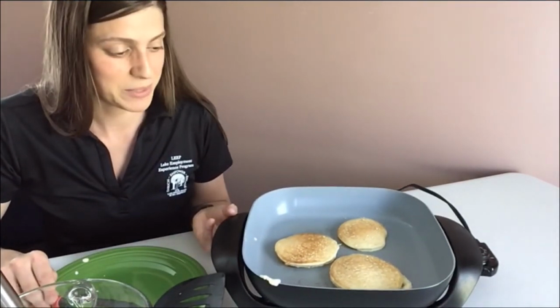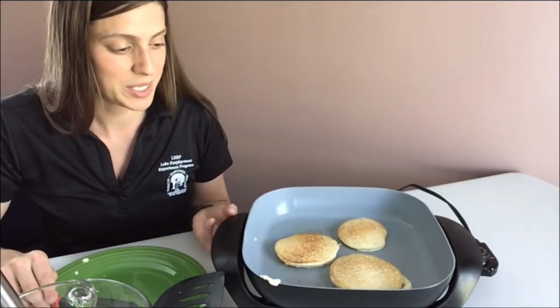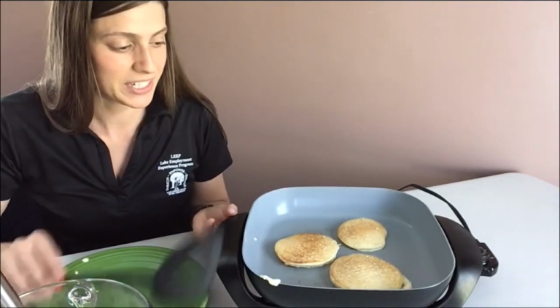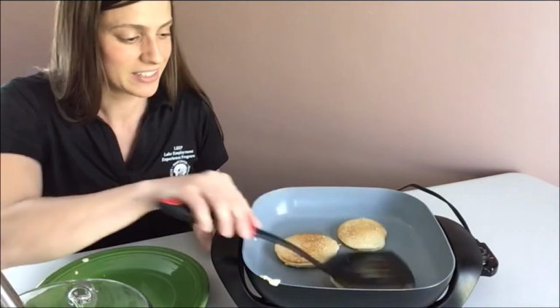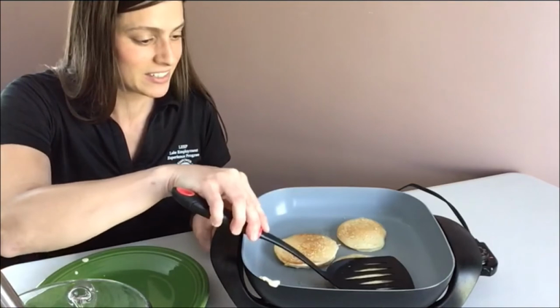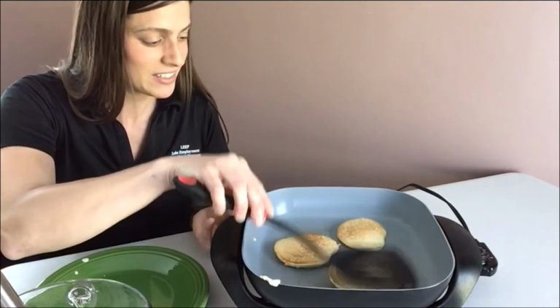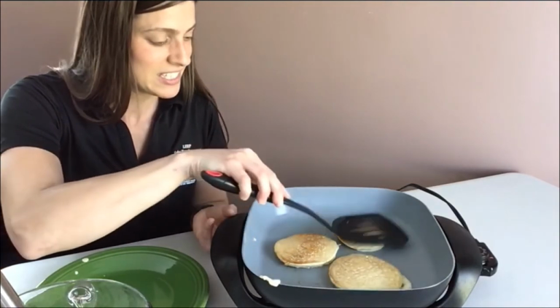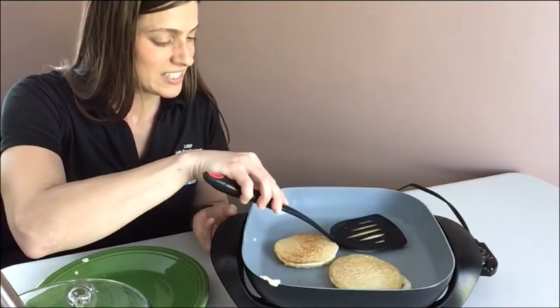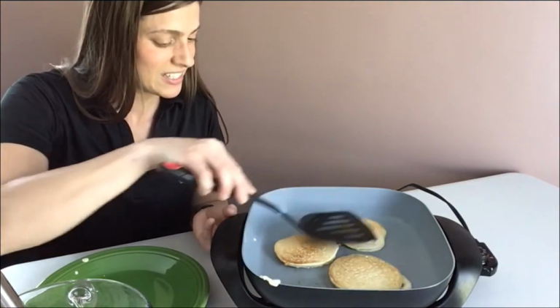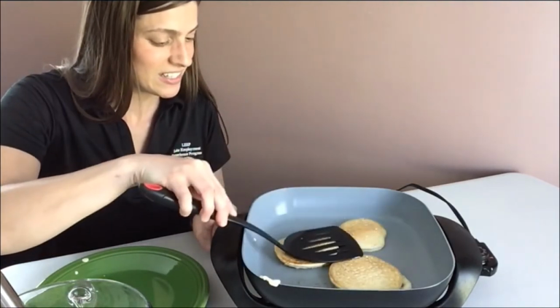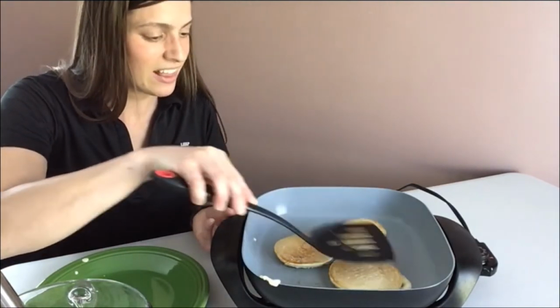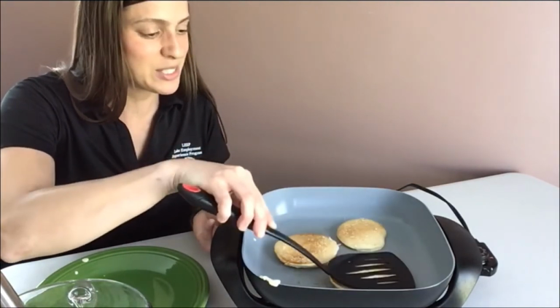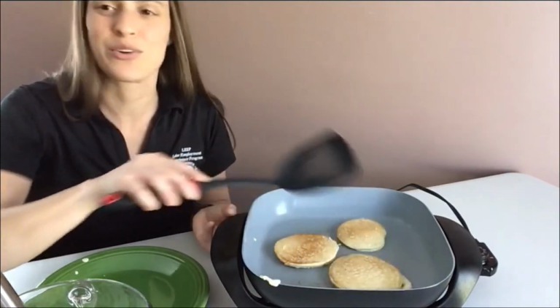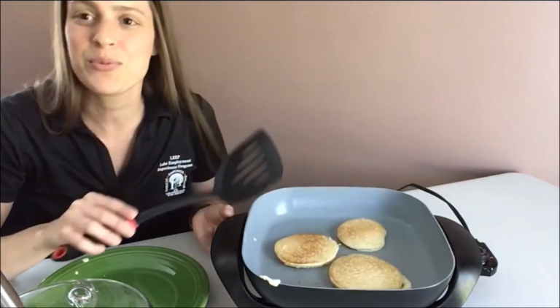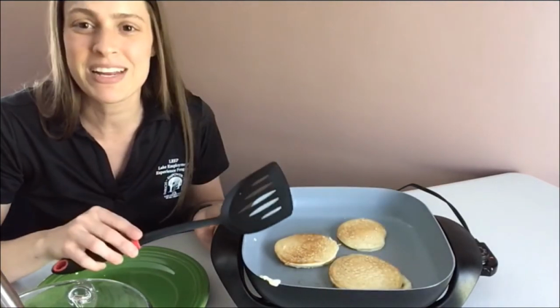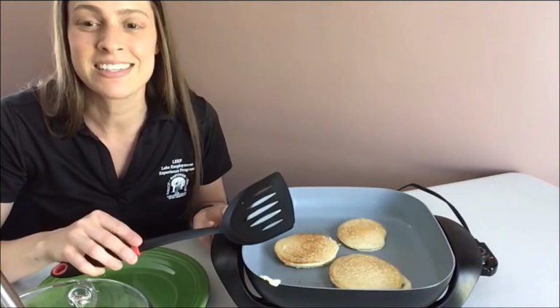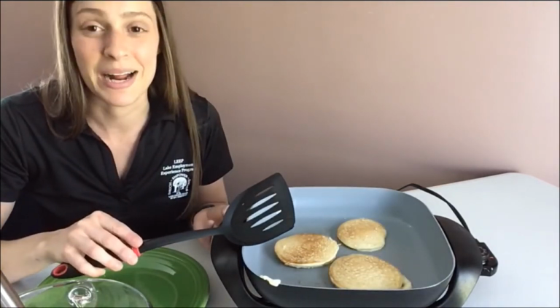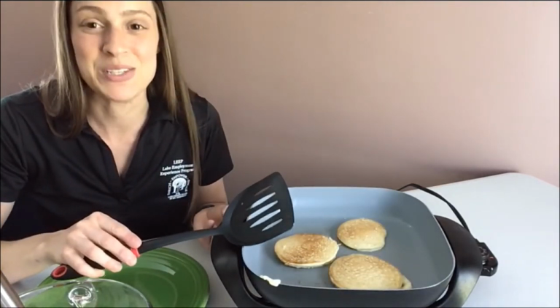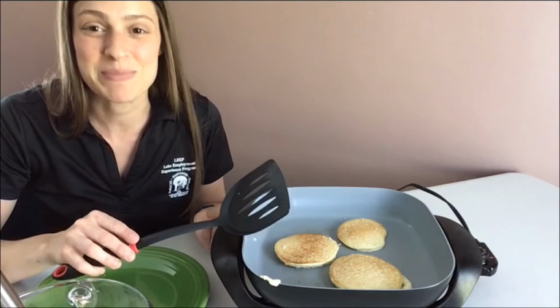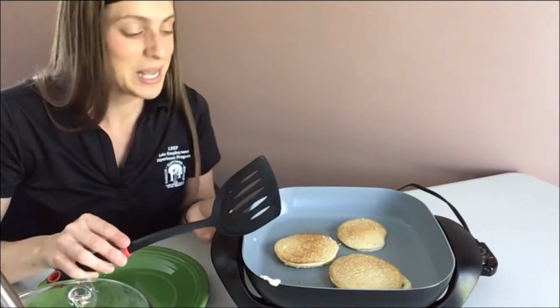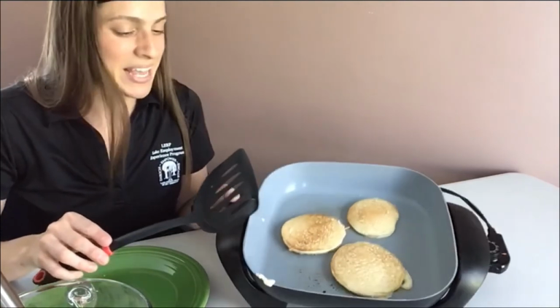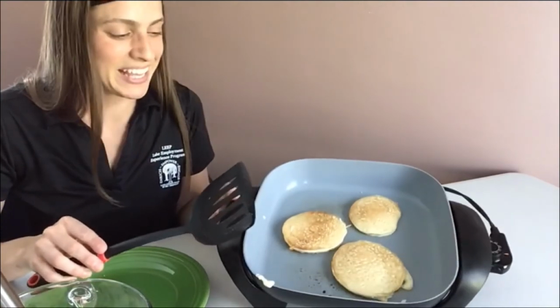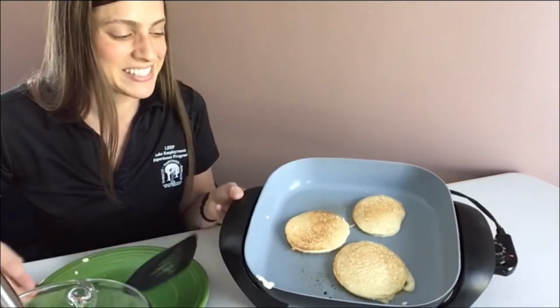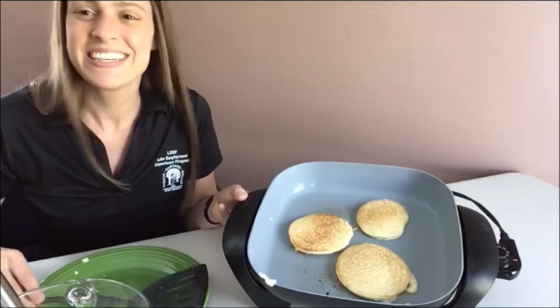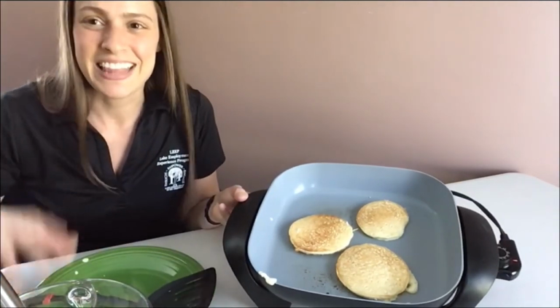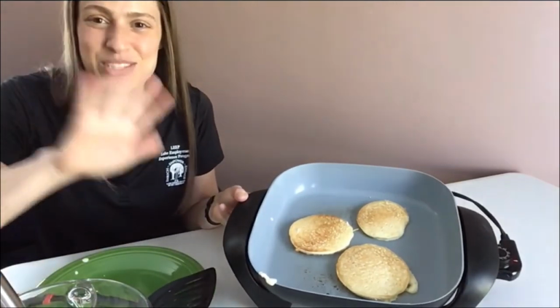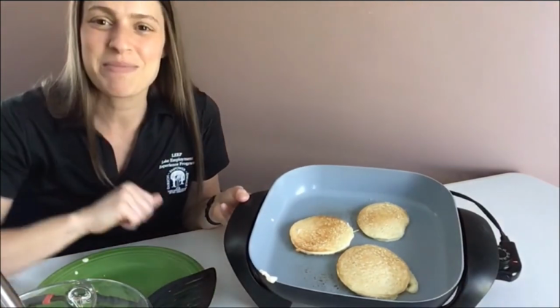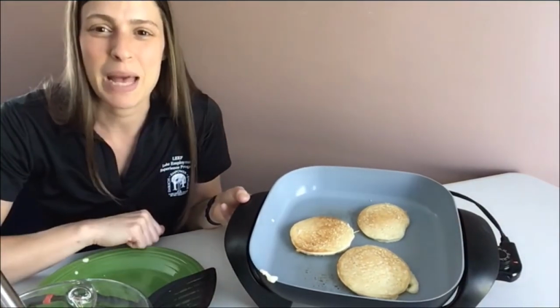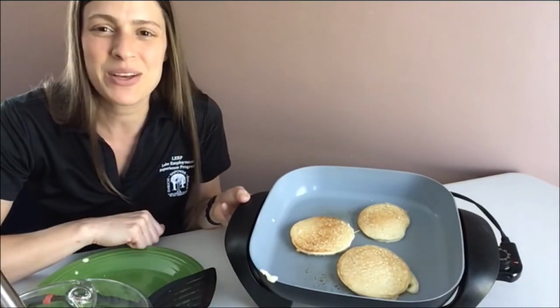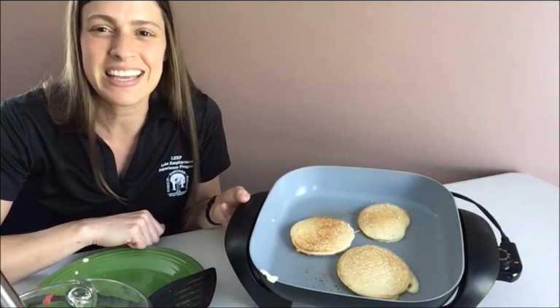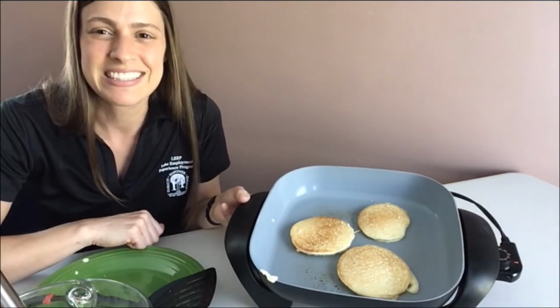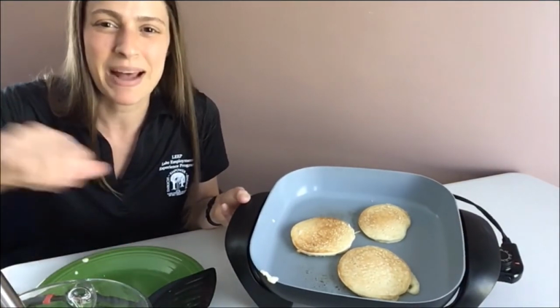I'm getting pretty hungry. I'll let these cook for a few more minutes and I'm going to enjoy my pancakes. Thanks for joining me. Happy cooking. Bye!